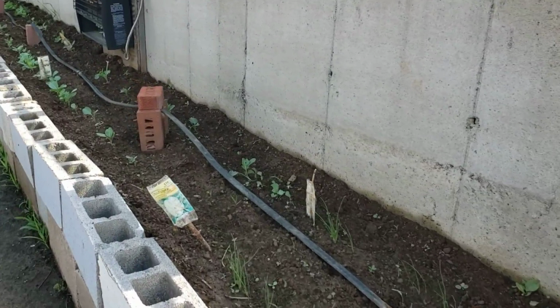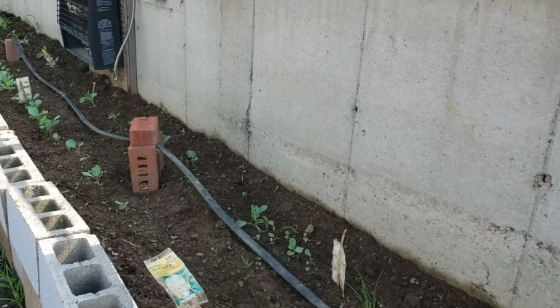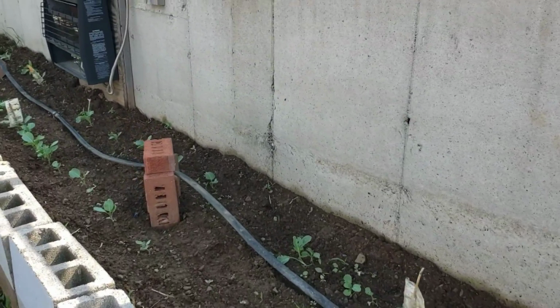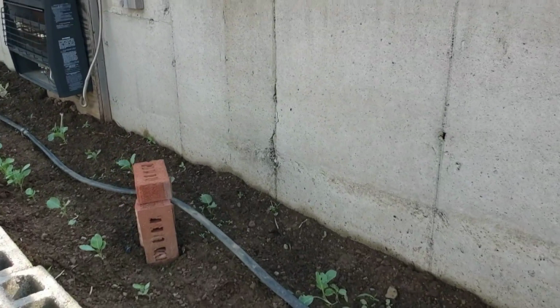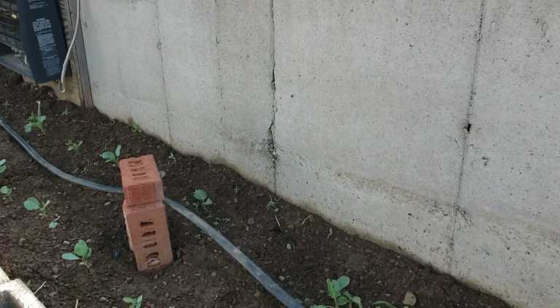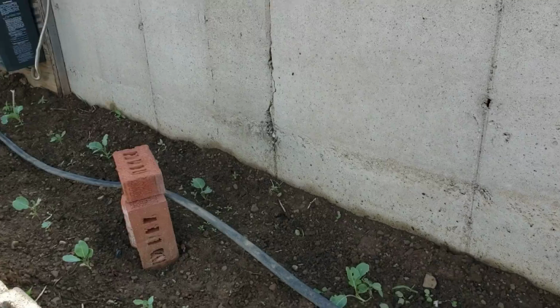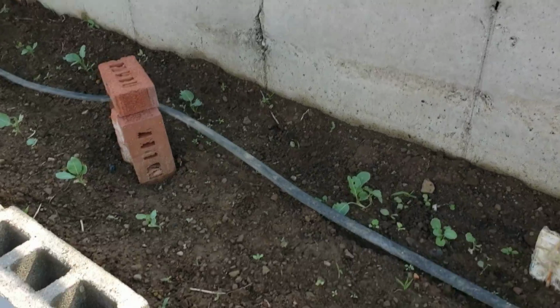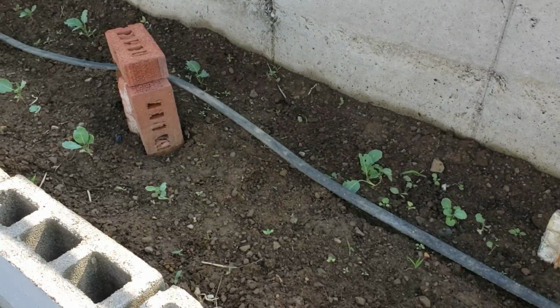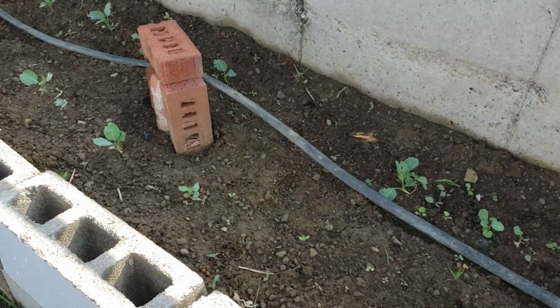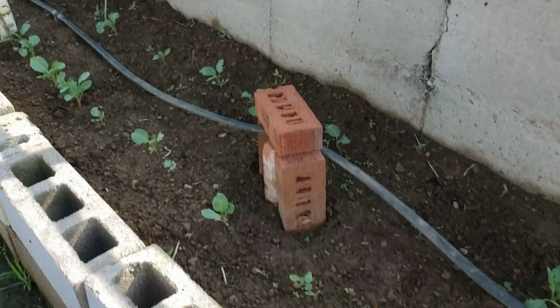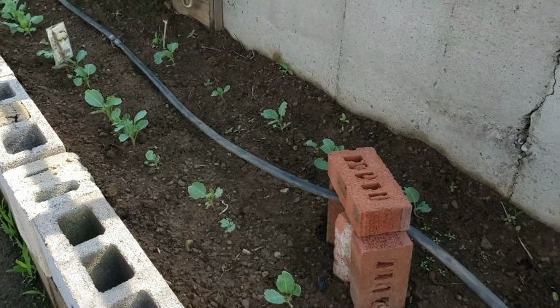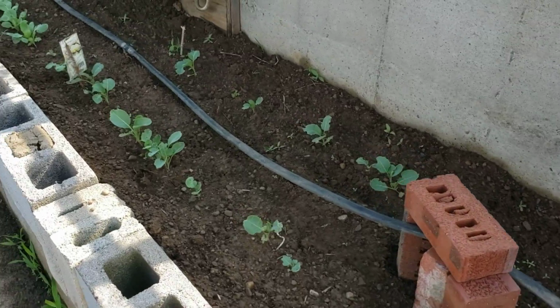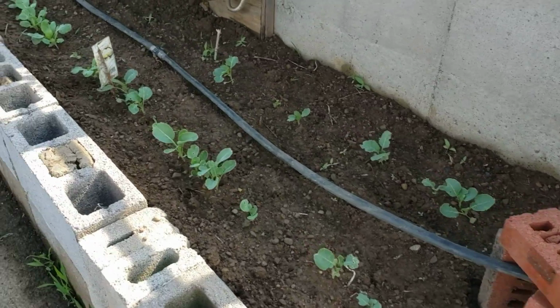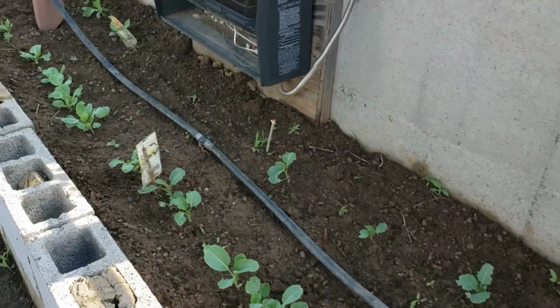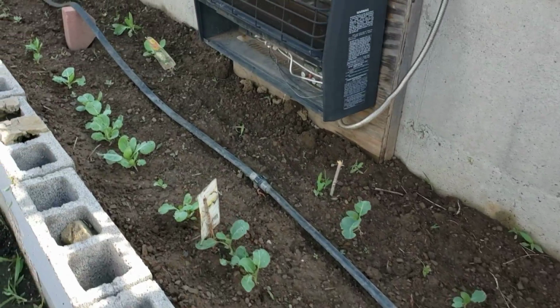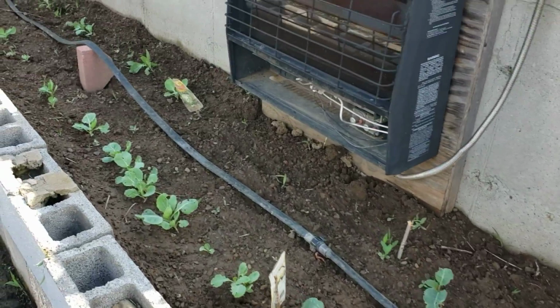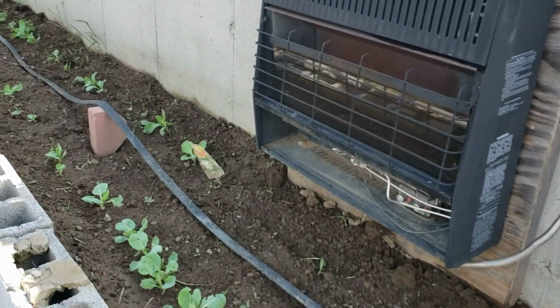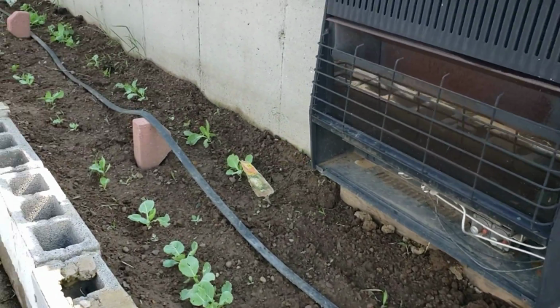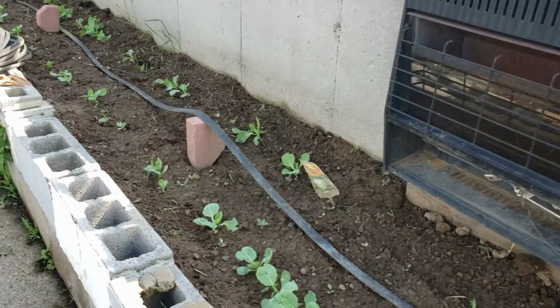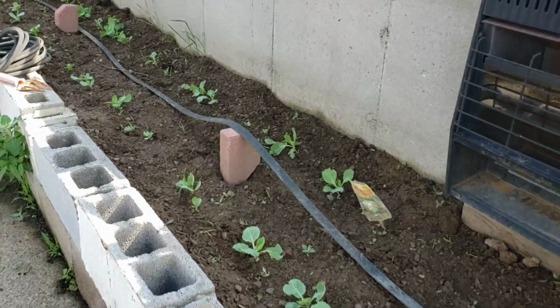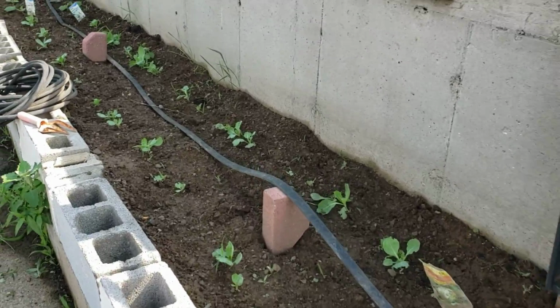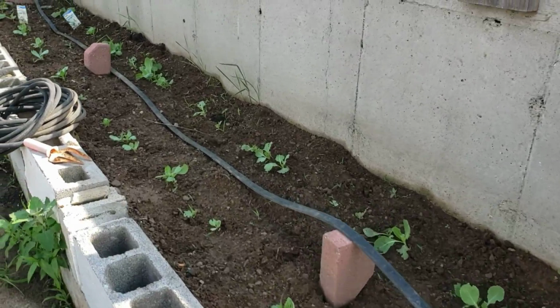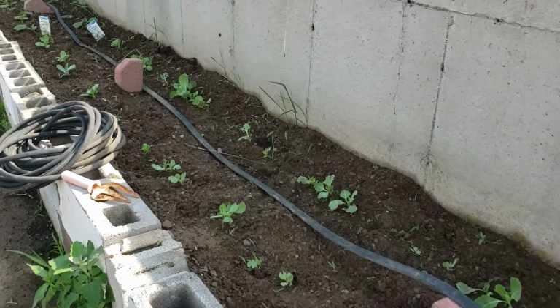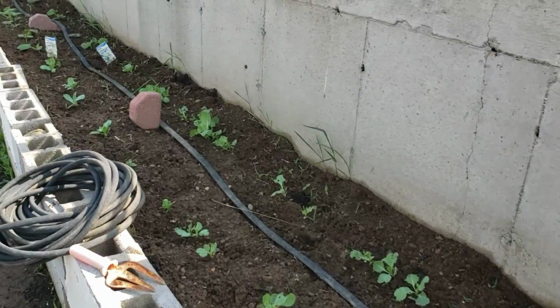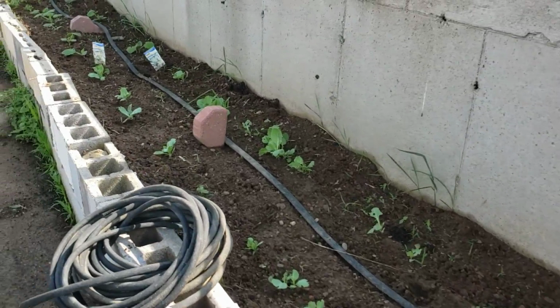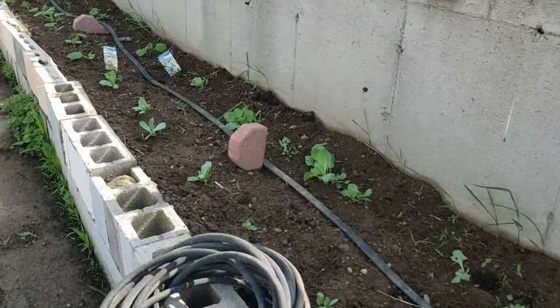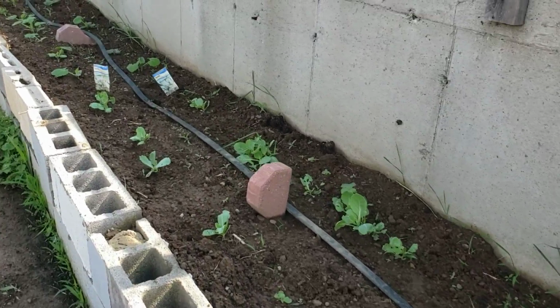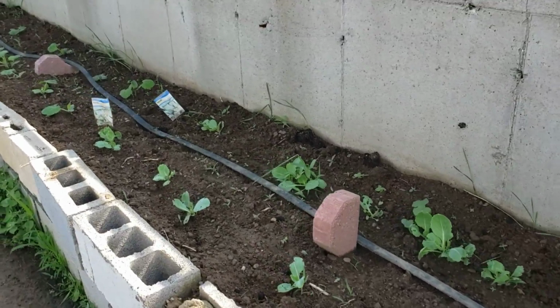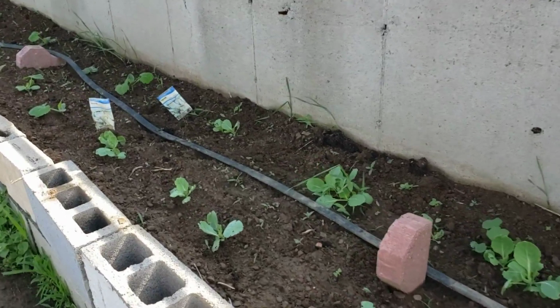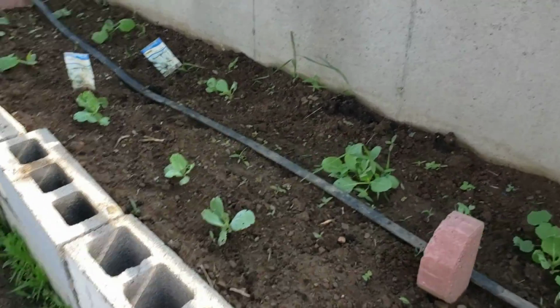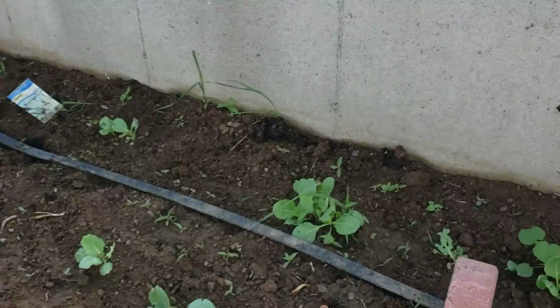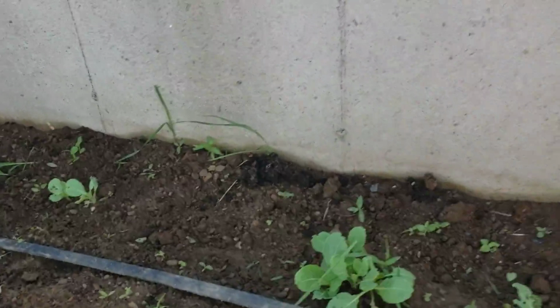Then we have cauliflower — yeah, who knows about that? Then we have cabbage. Oh, I did not weed this one very well.